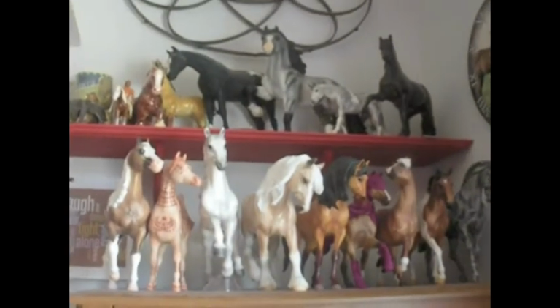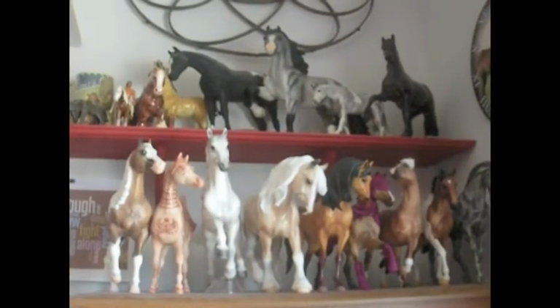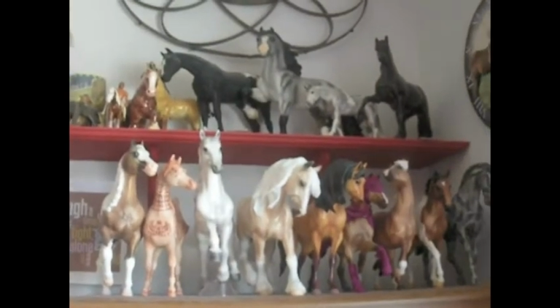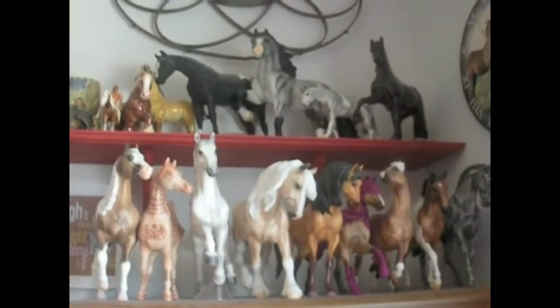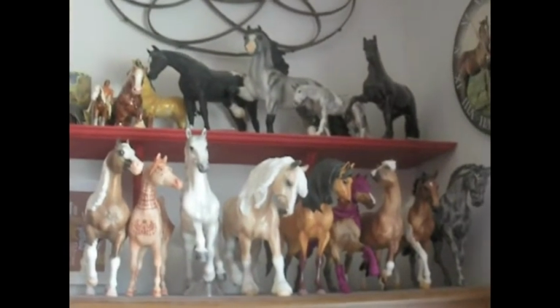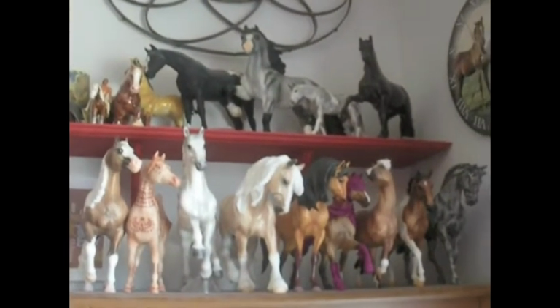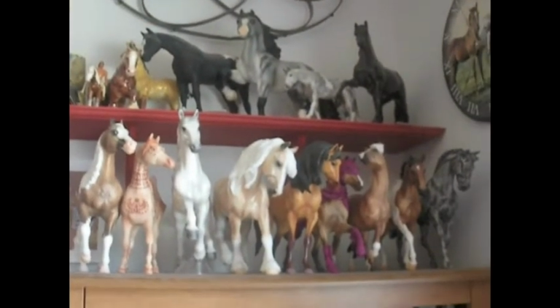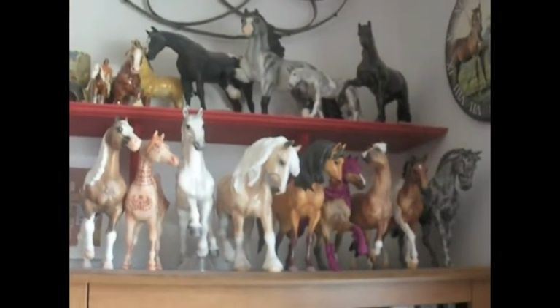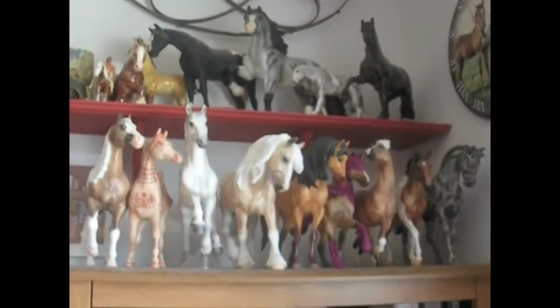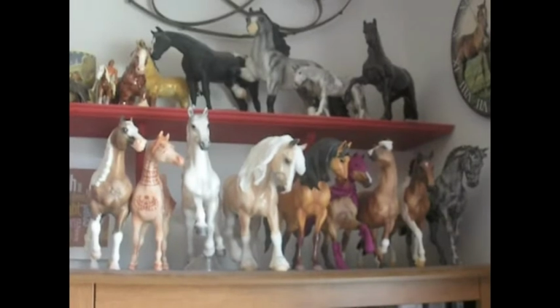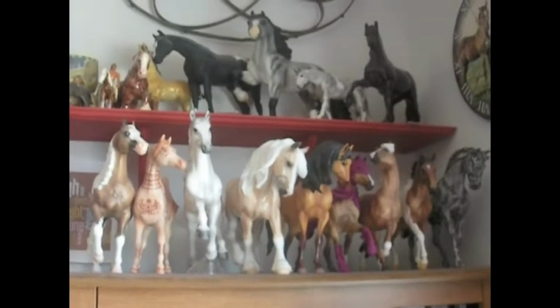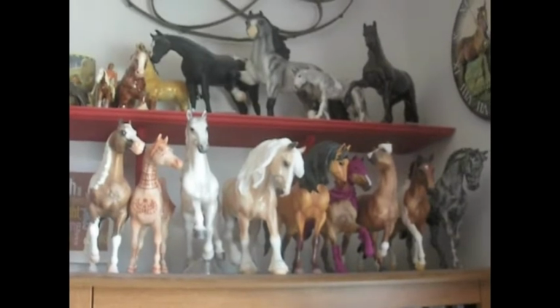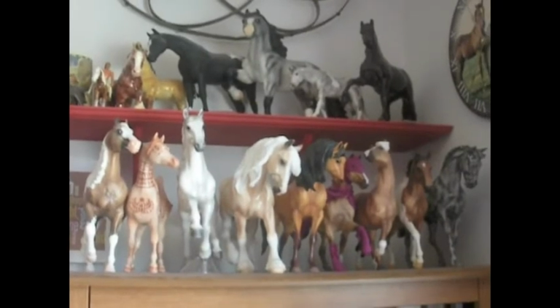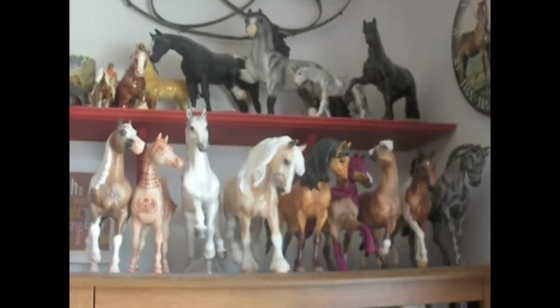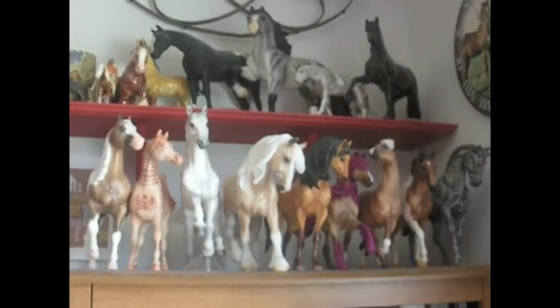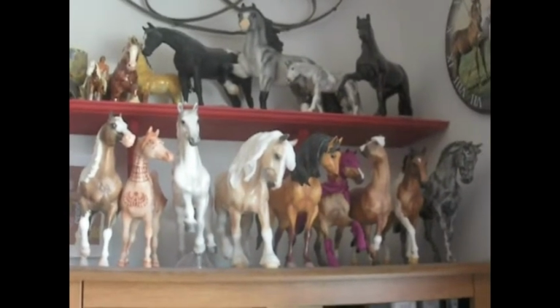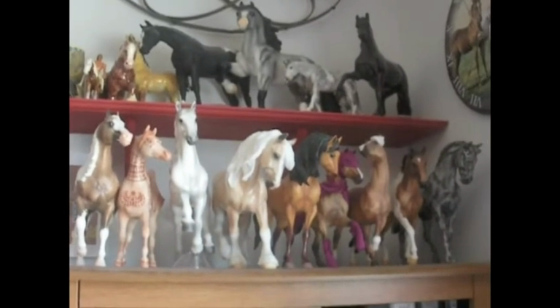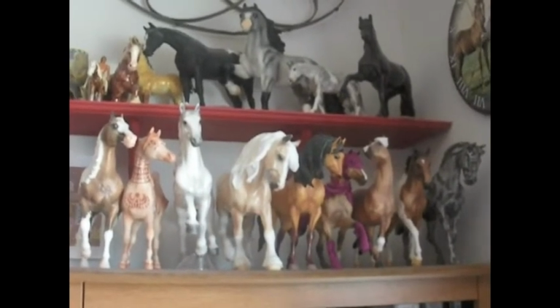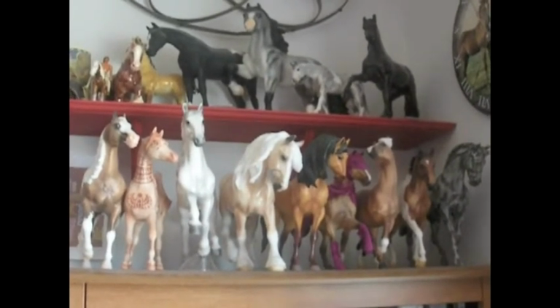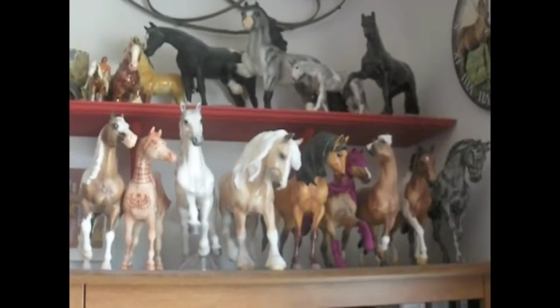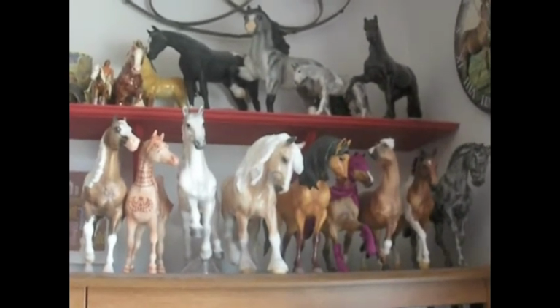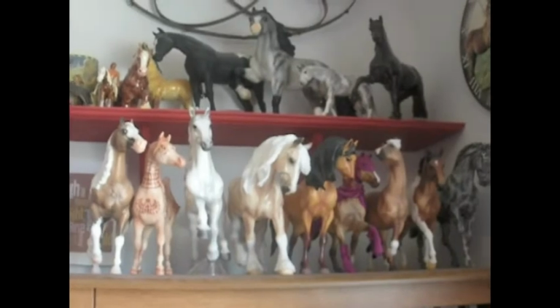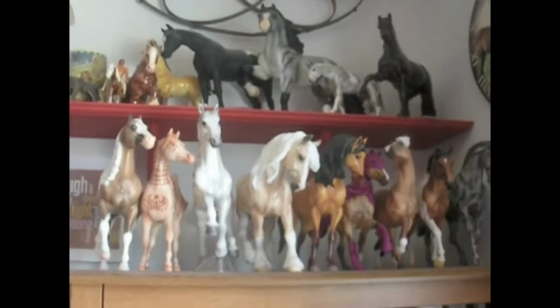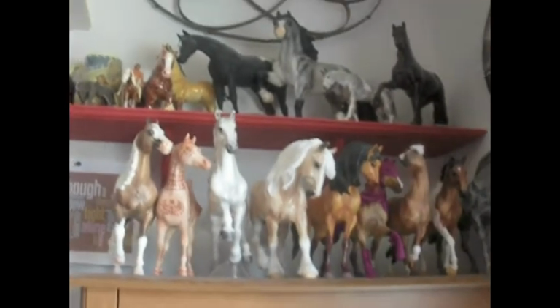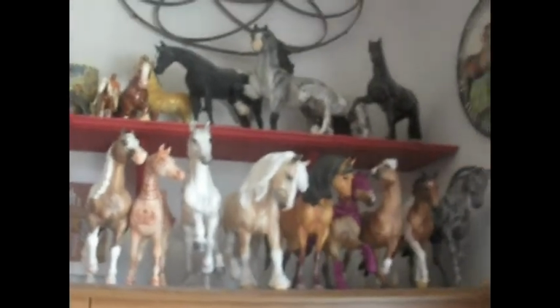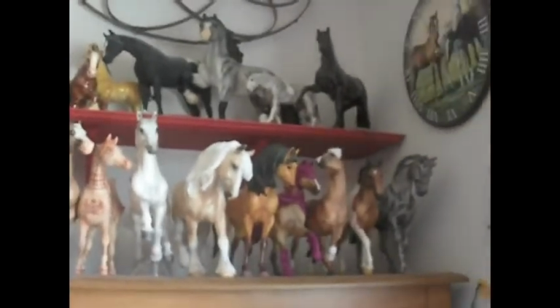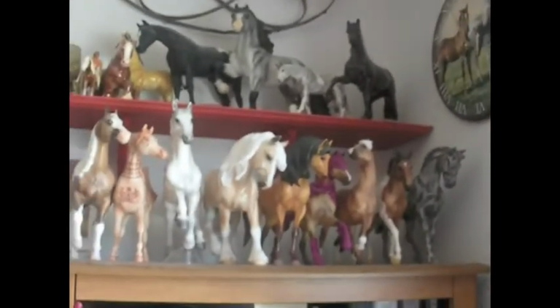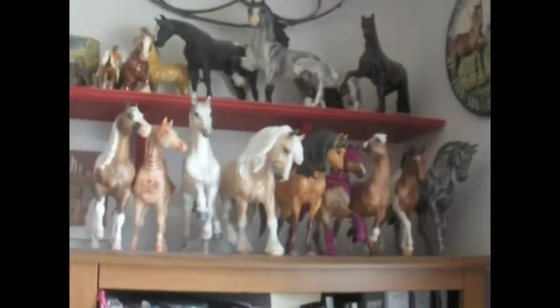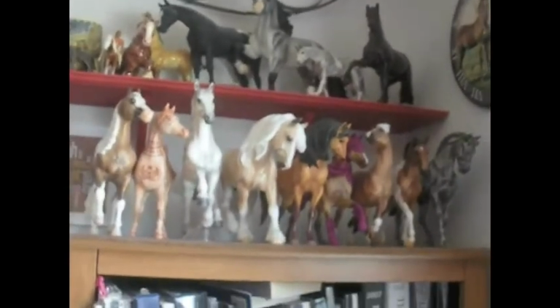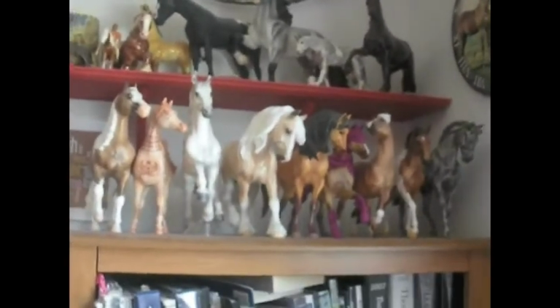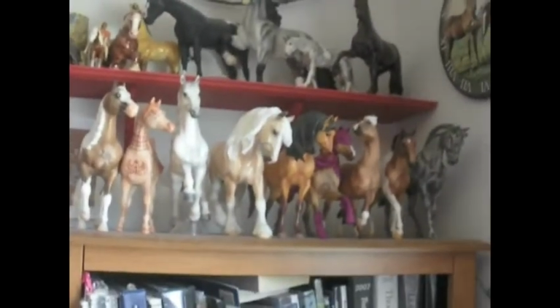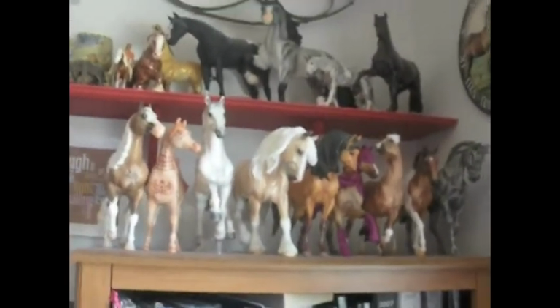Hi, guys. This is Barbaro267, and I'm going to give you a tour of my Breyer models. I have a lot of shelves to show you. I won't name all of them off — I'll just show you my favorite ones.